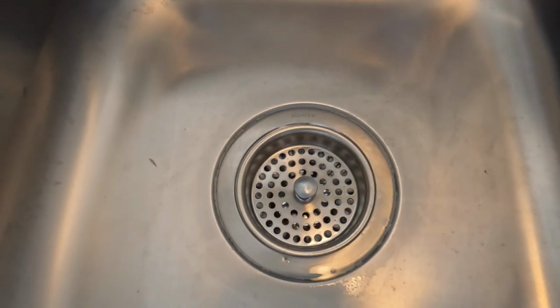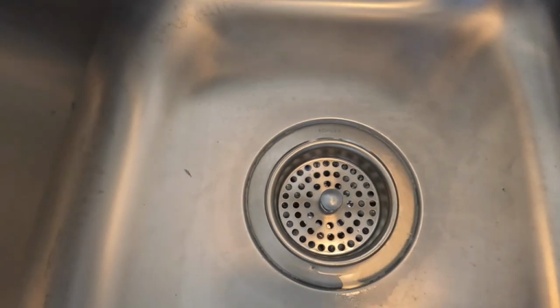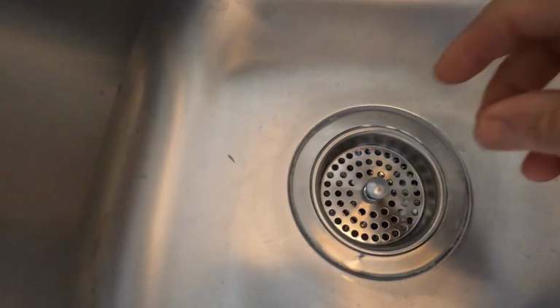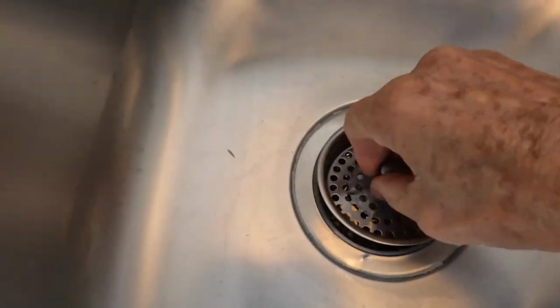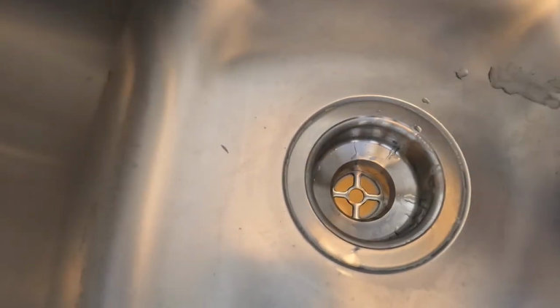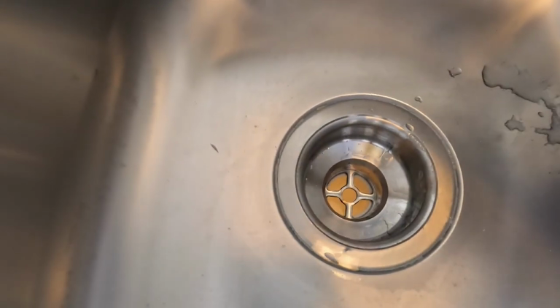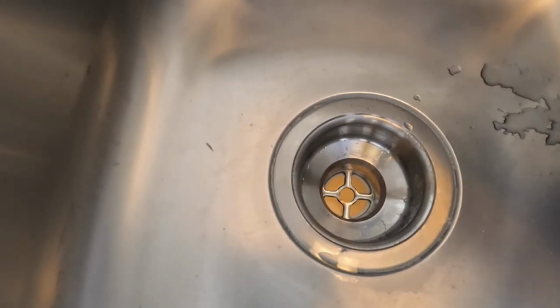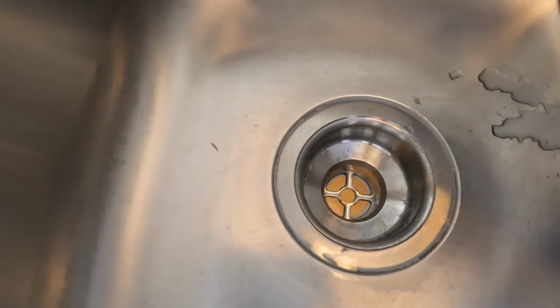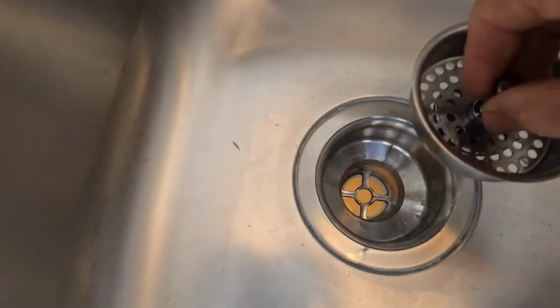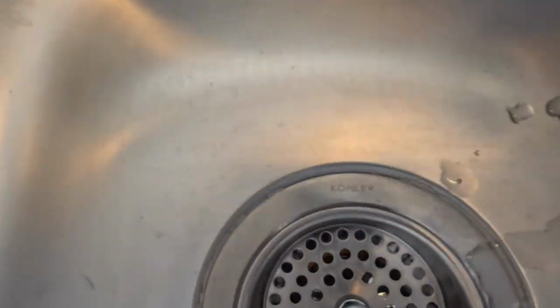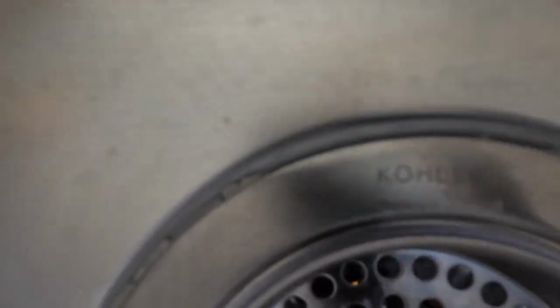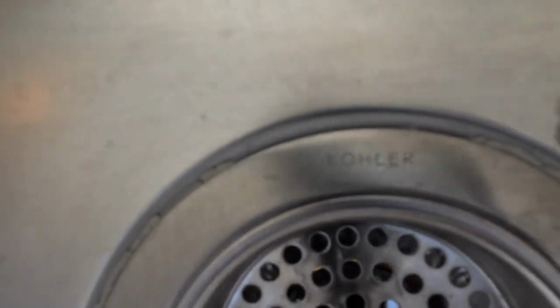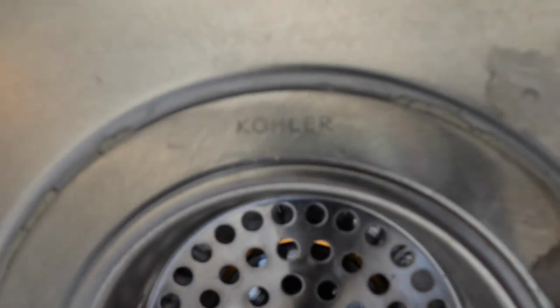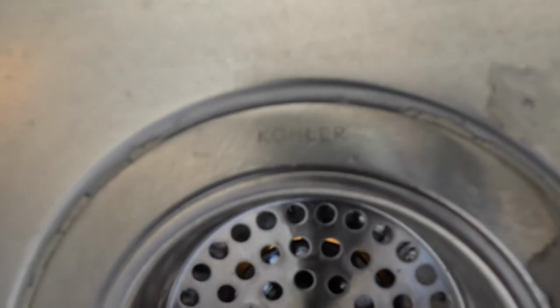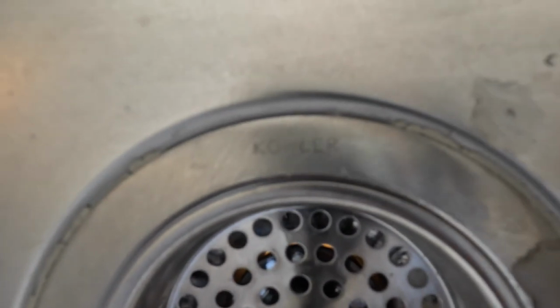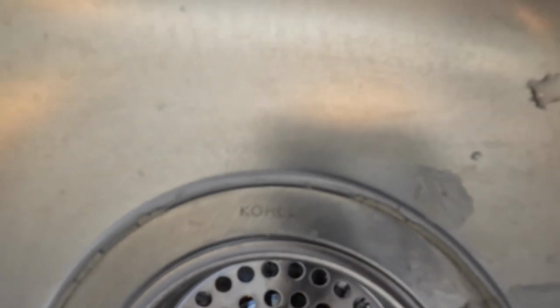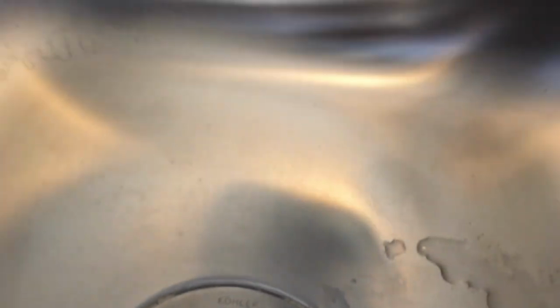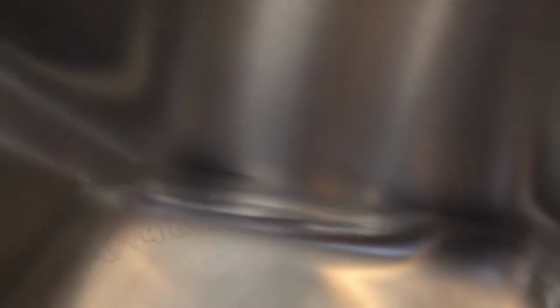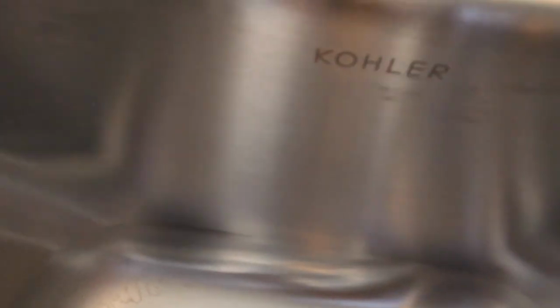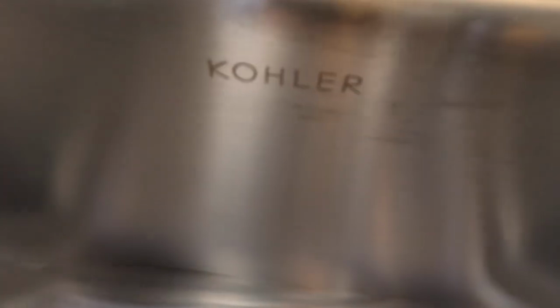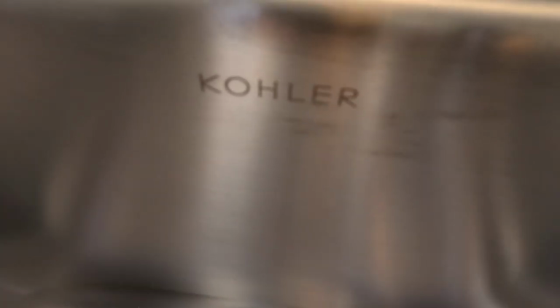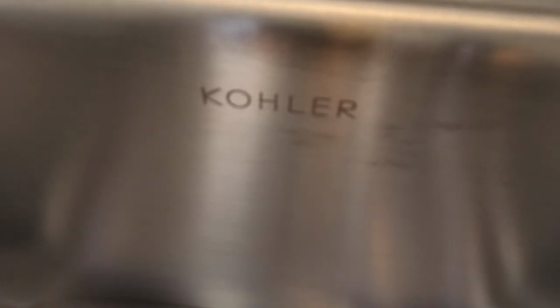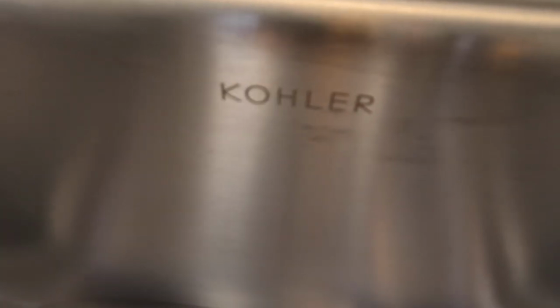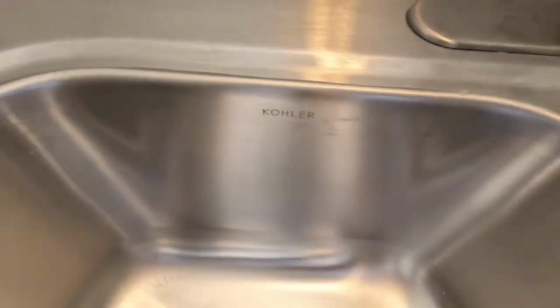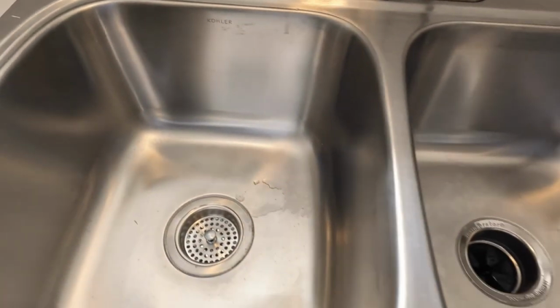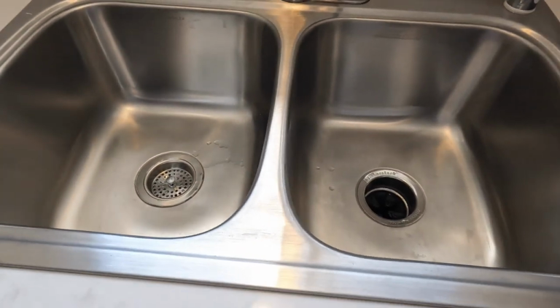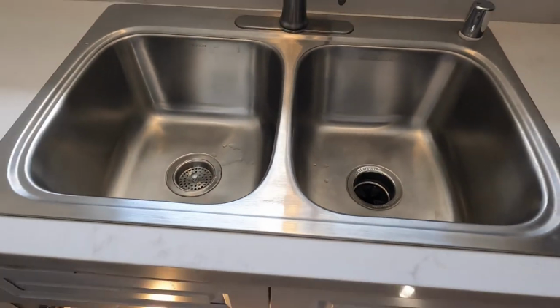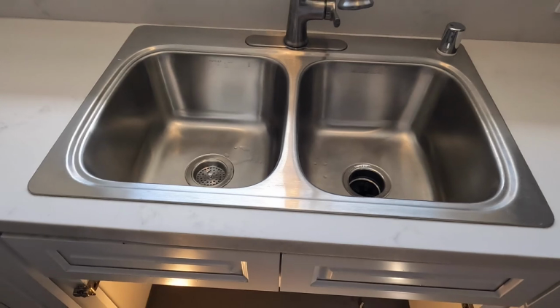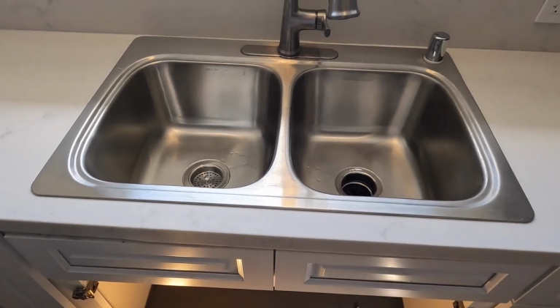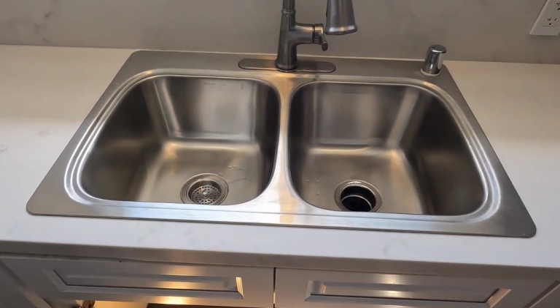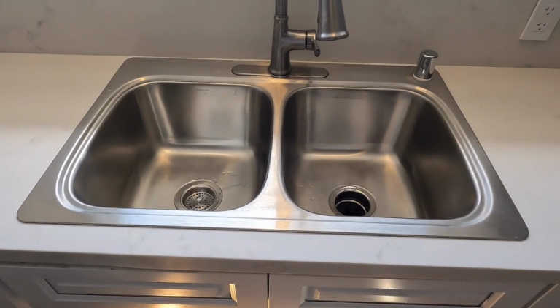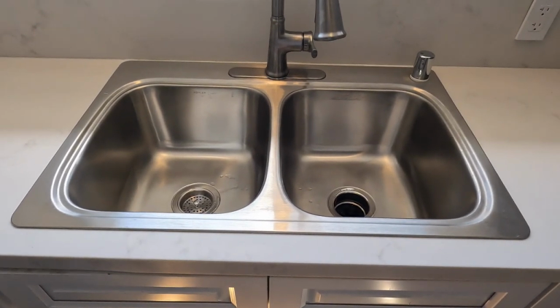I also have a Kohler strainer here — believe it or not, it's about $60. It's very heavy duty. And the sink is also Kohler right here. It's a nine-inch deep stainless steel sink and it was about $200.